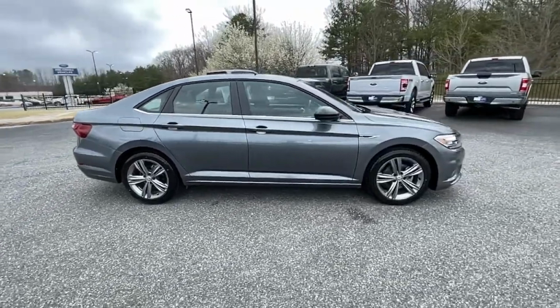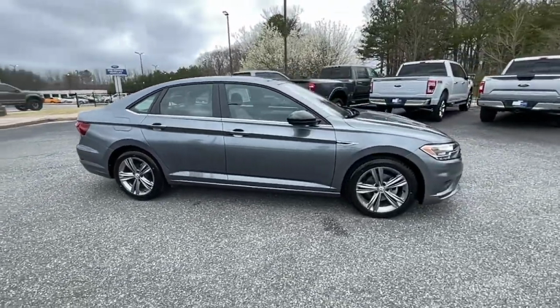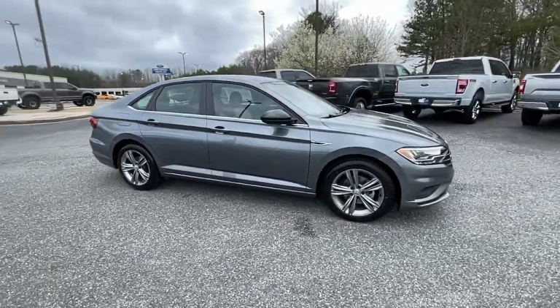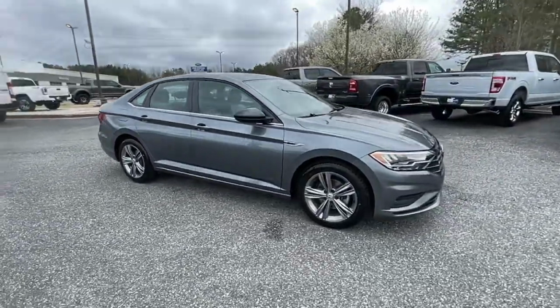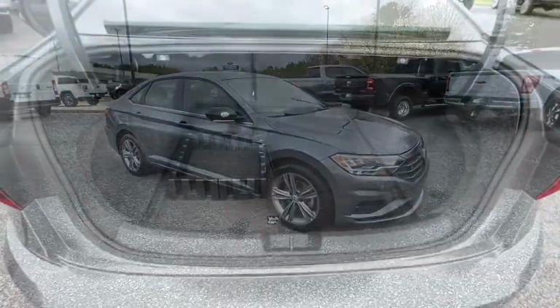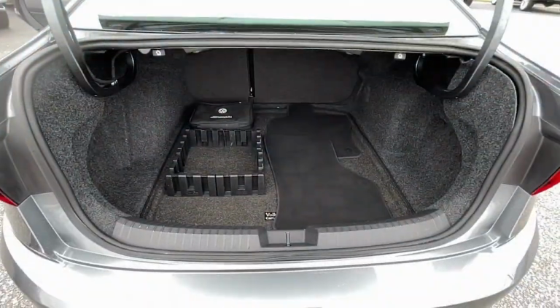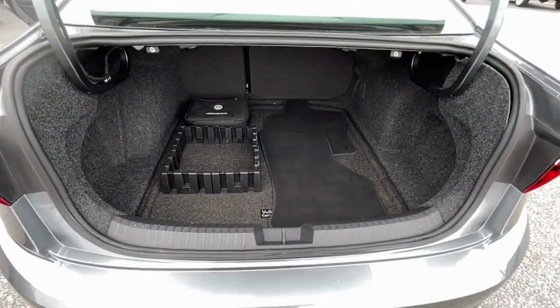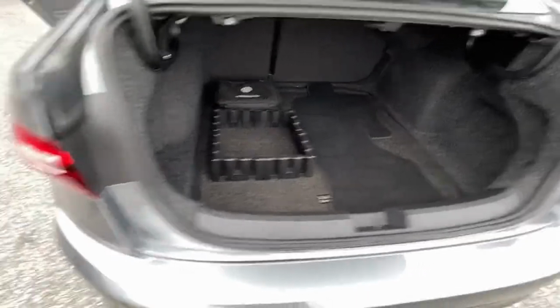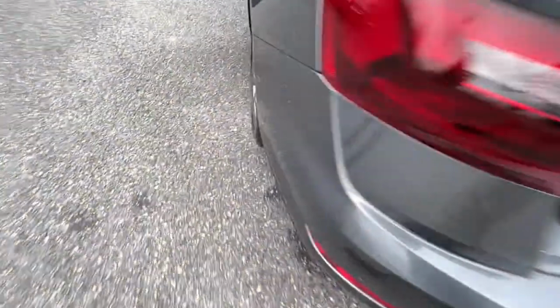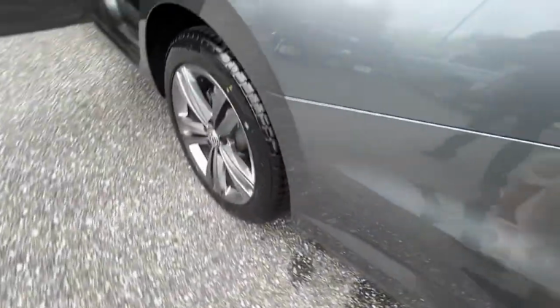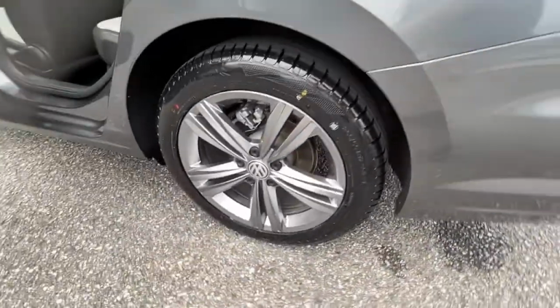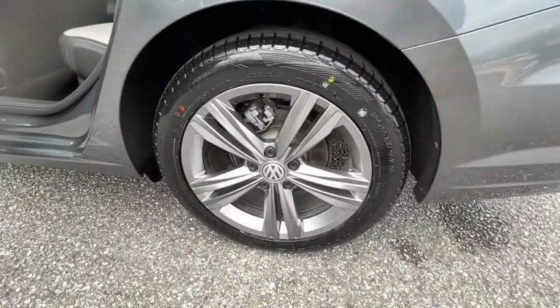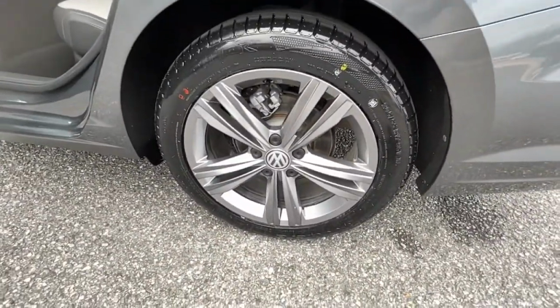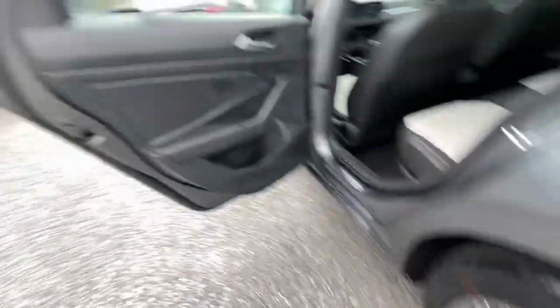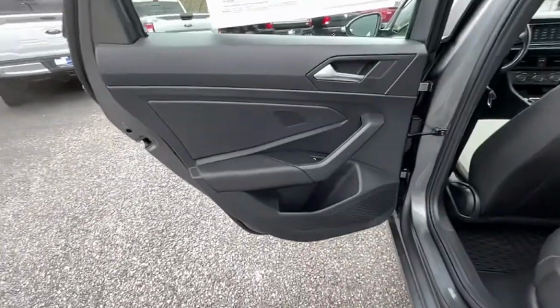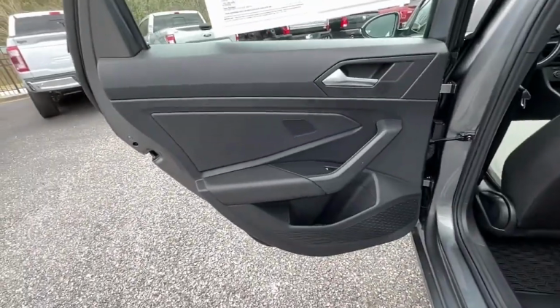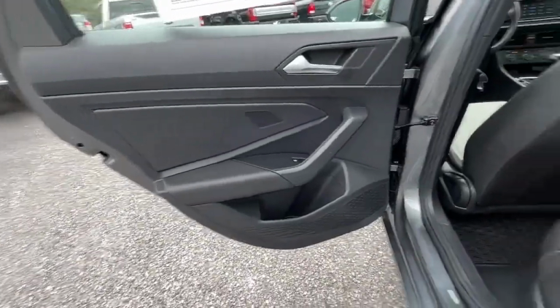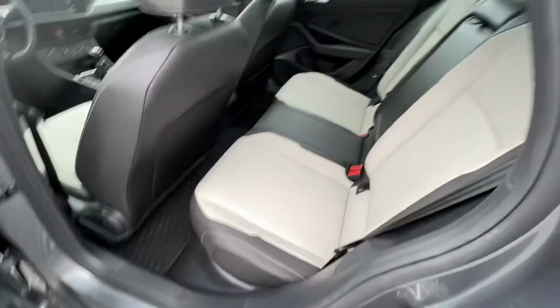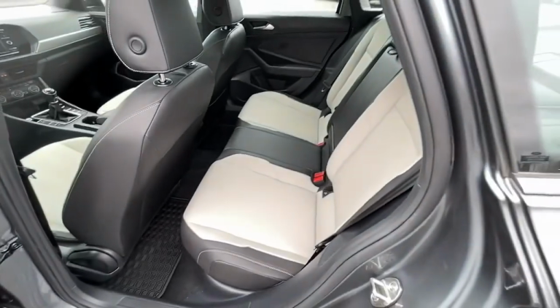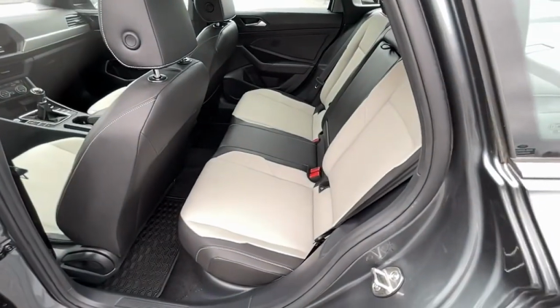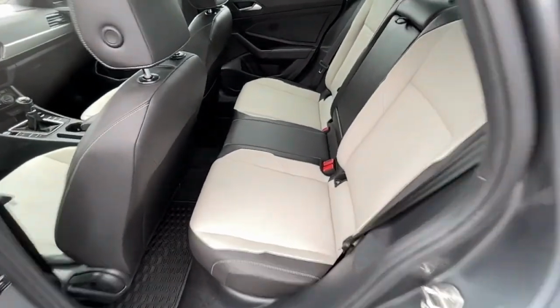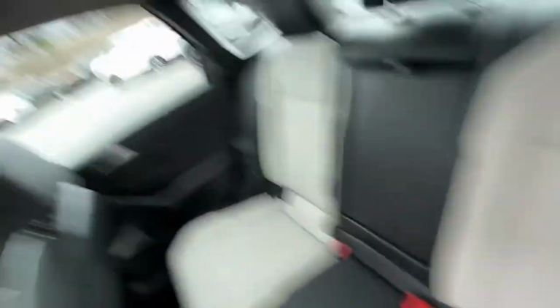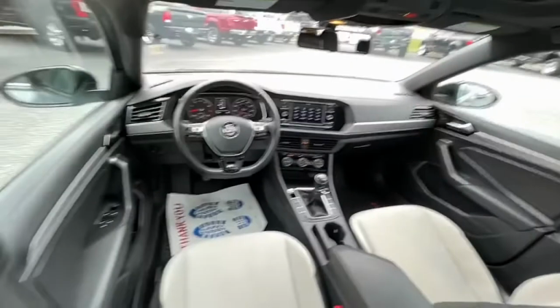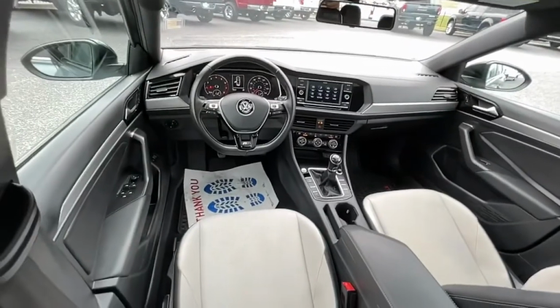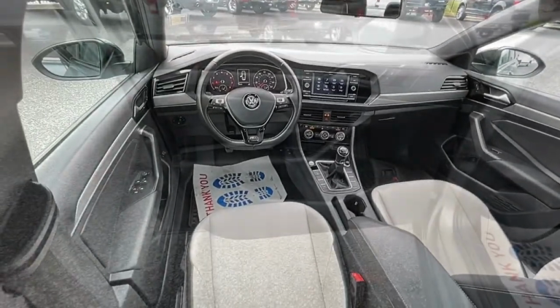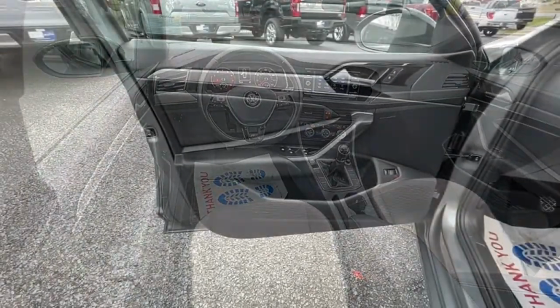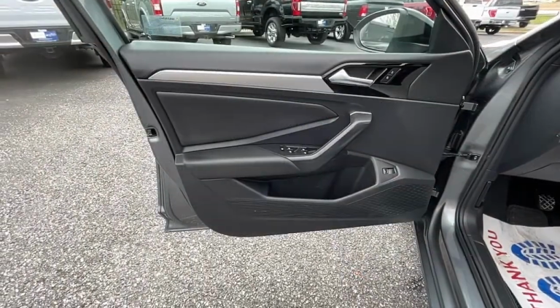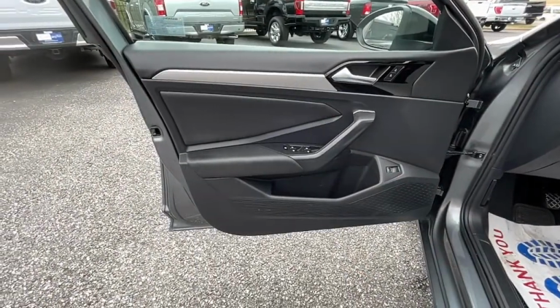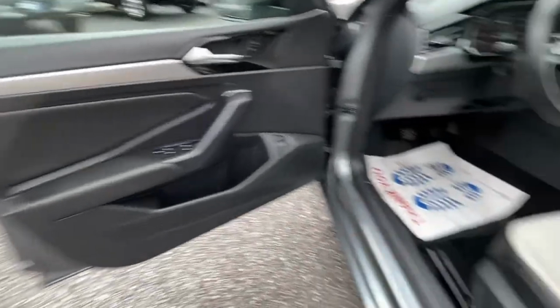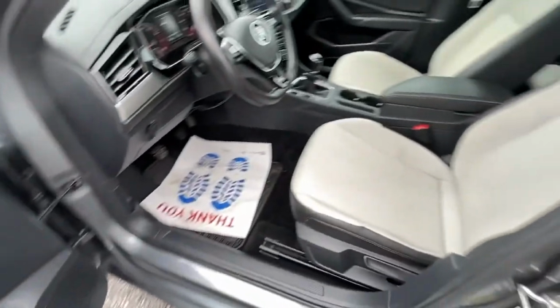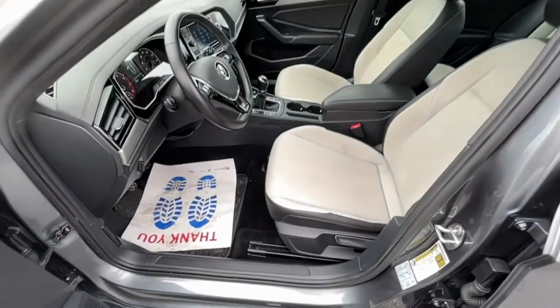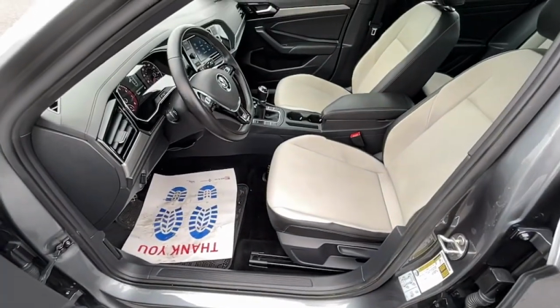The following are some of this vehicle's highlighted options: keyless entry, sun/moonroof, fog lamps, electronic stability control, trip computer, power windows, bucket seats, four-wheel disc brakes, and power steering.